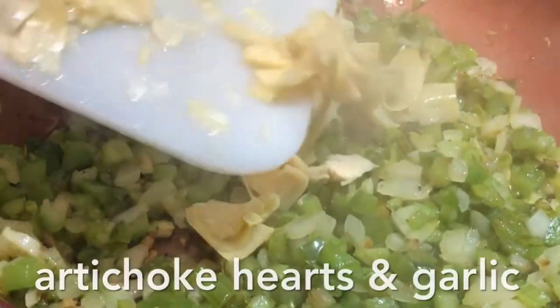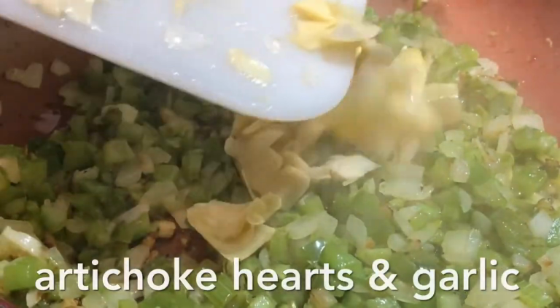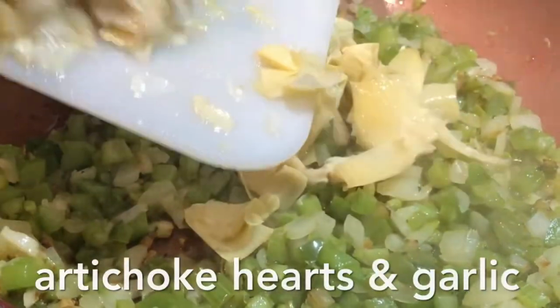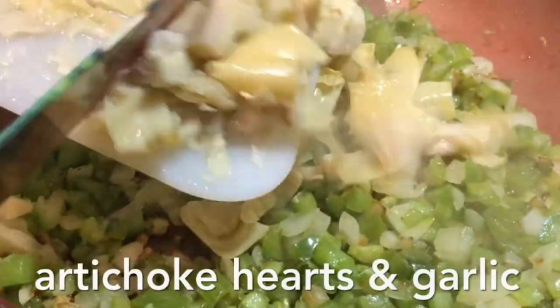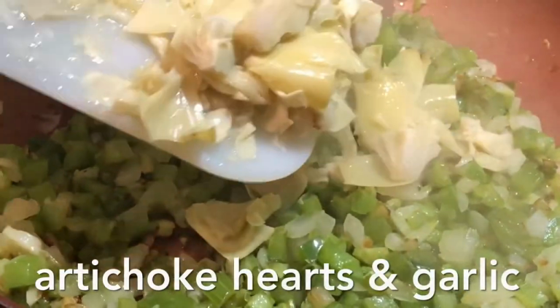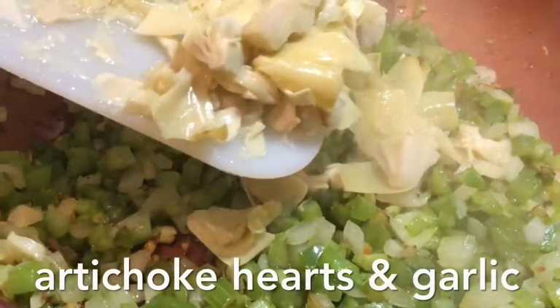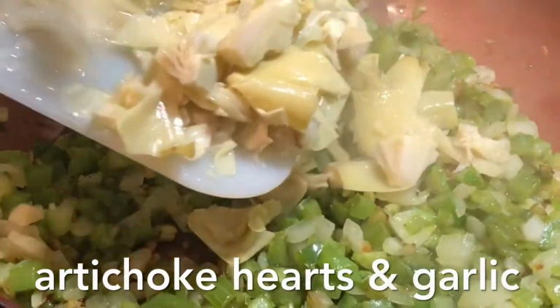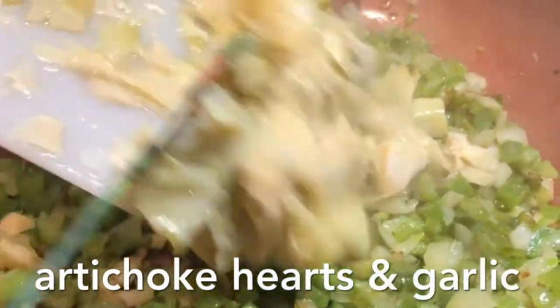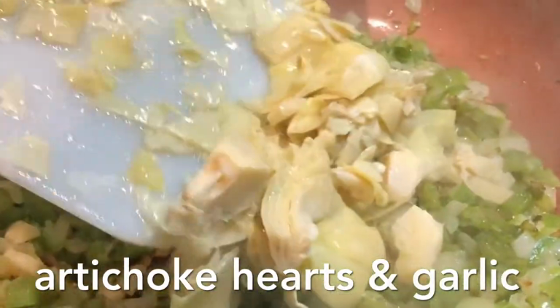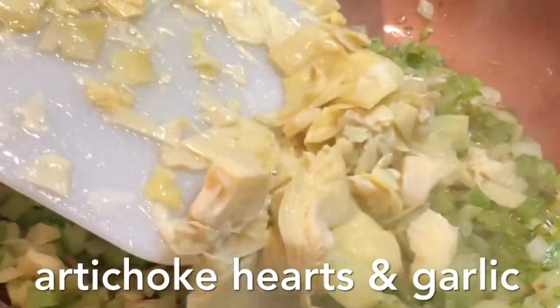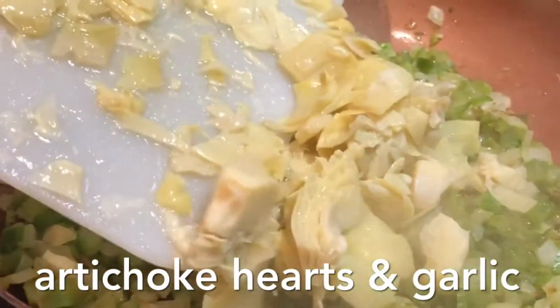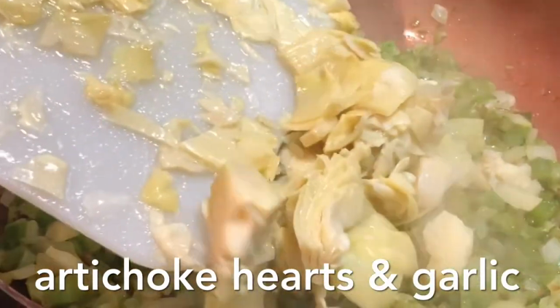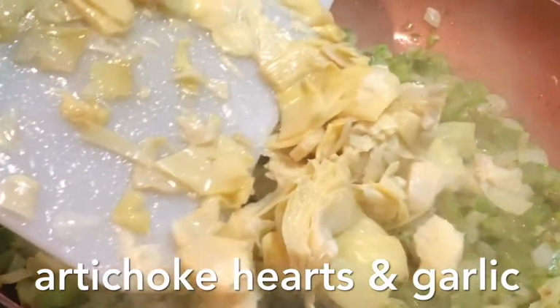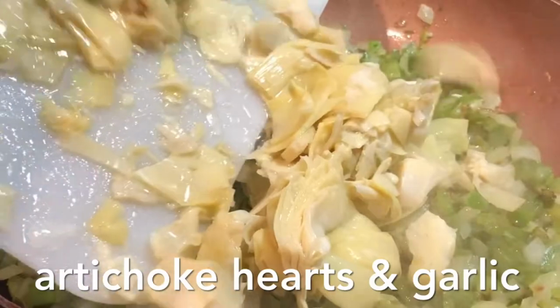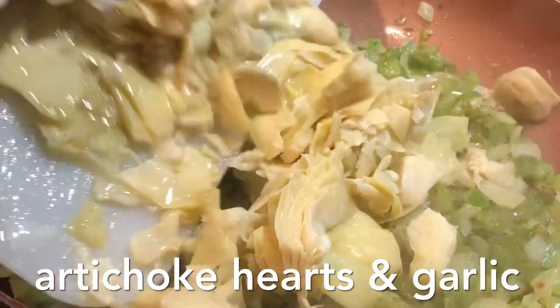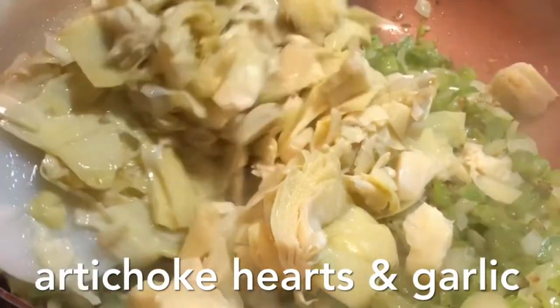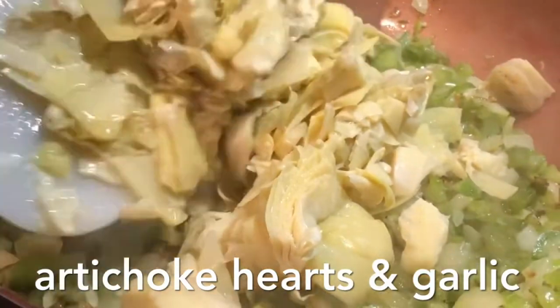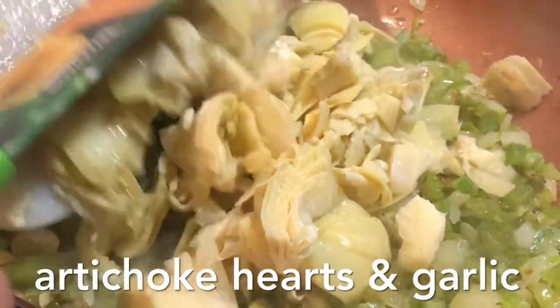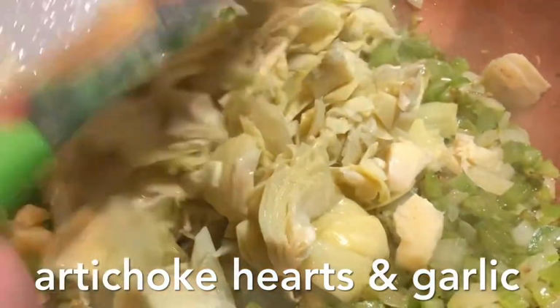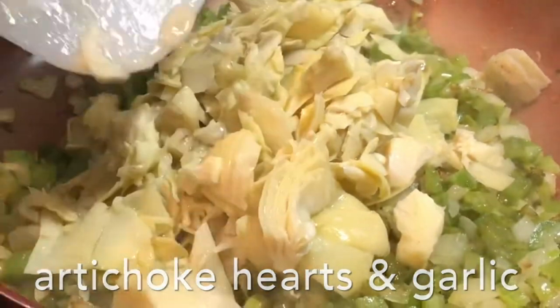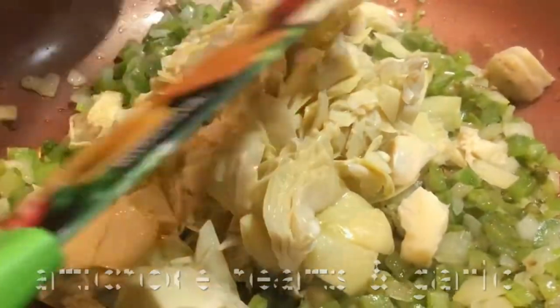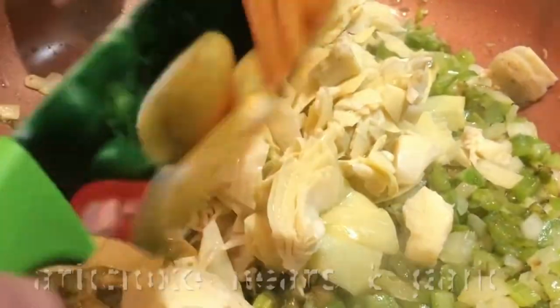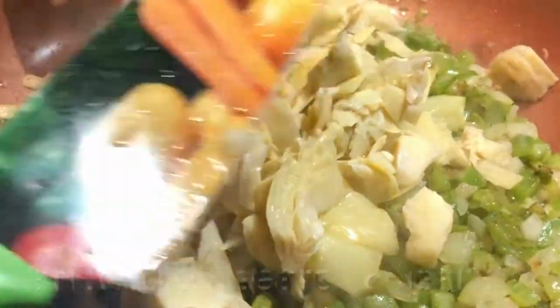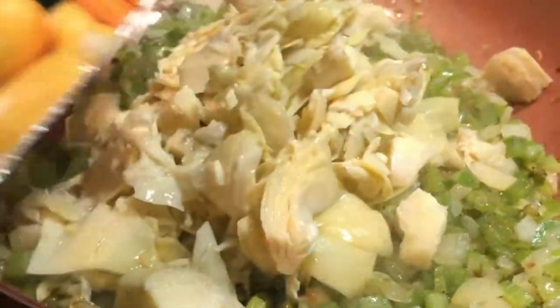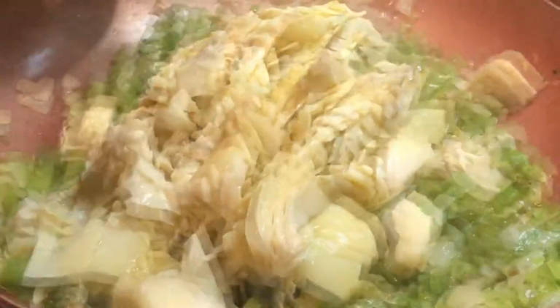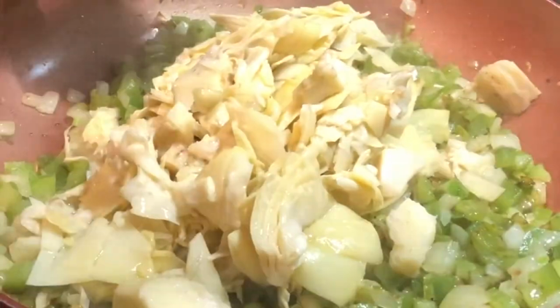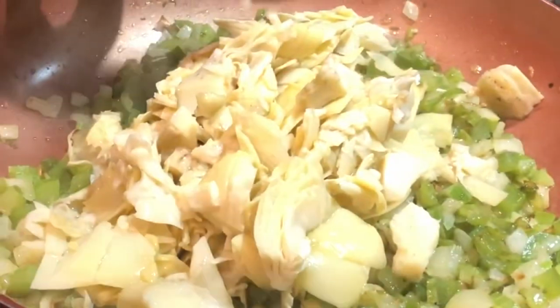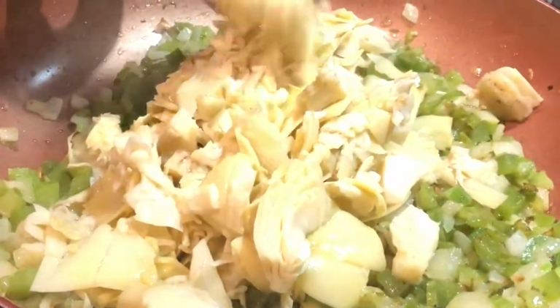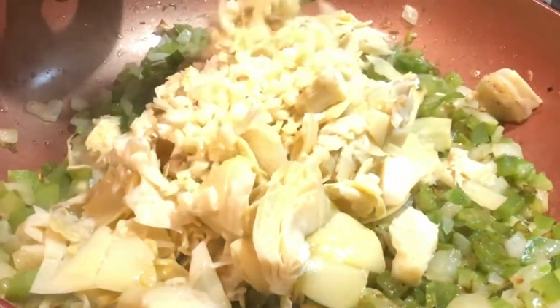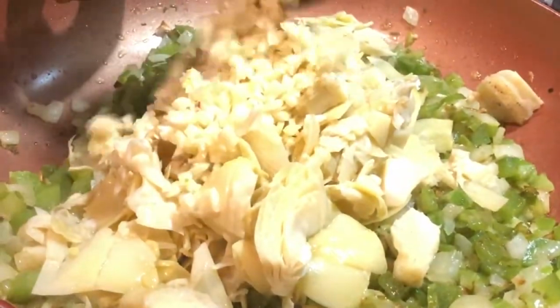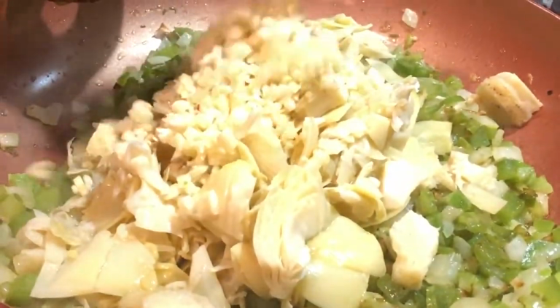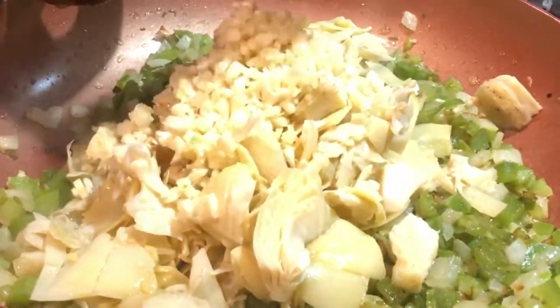Then add chopped artichoke hearts to sauté down. Make sure that you stir this around good. You can add salt to this too, which will help it cook a little bit faster.